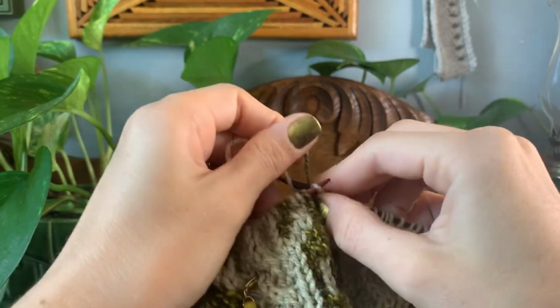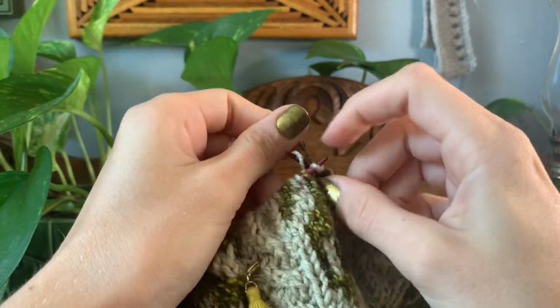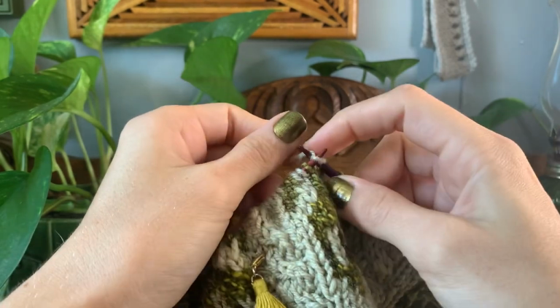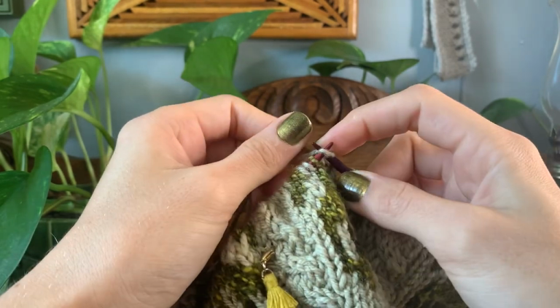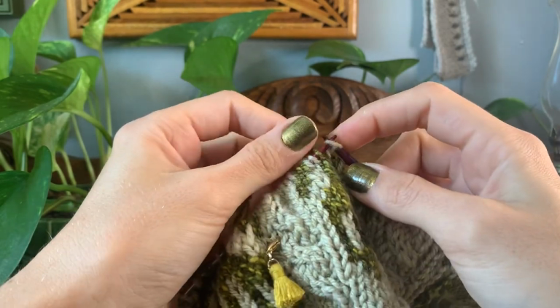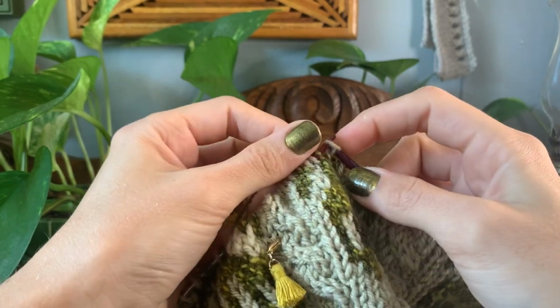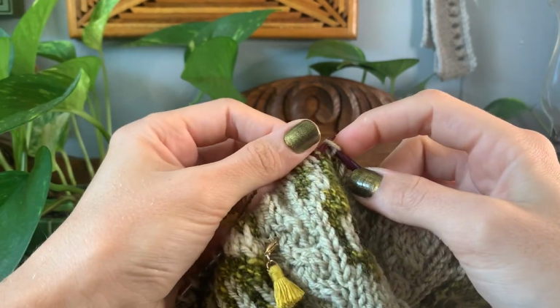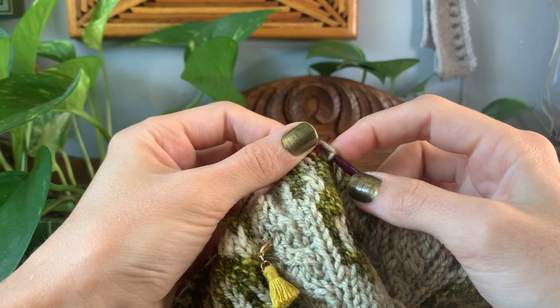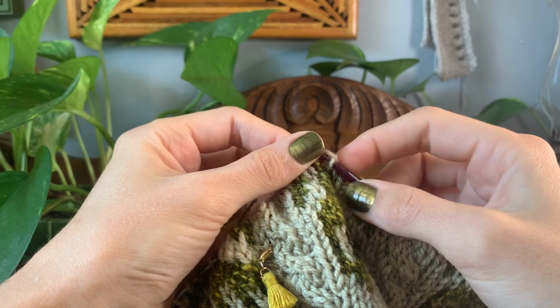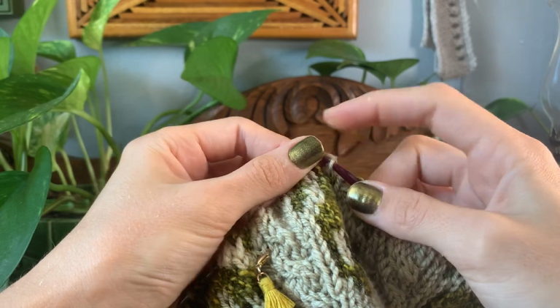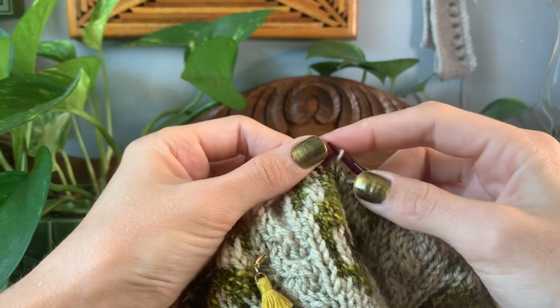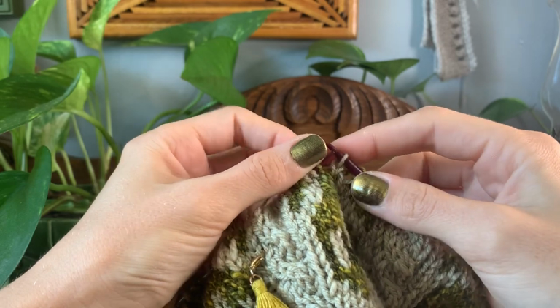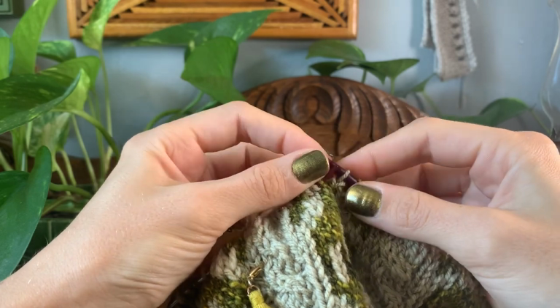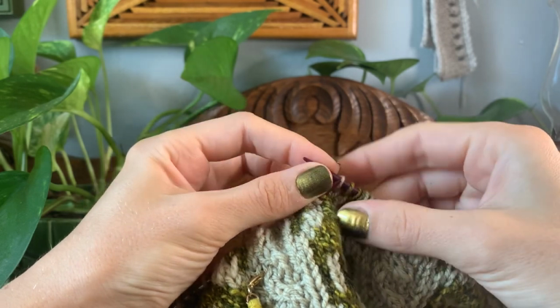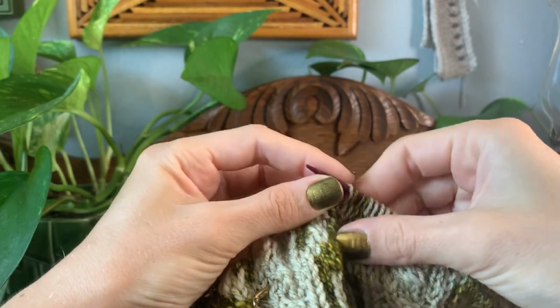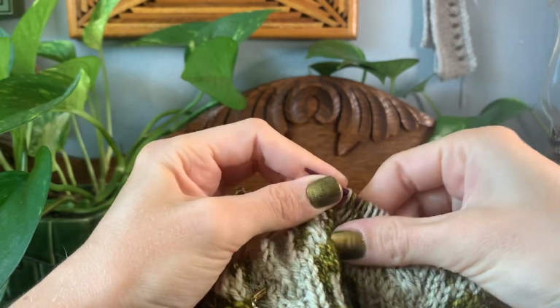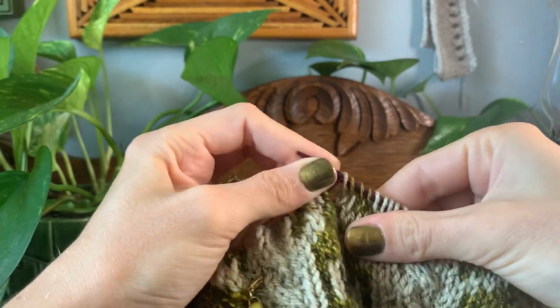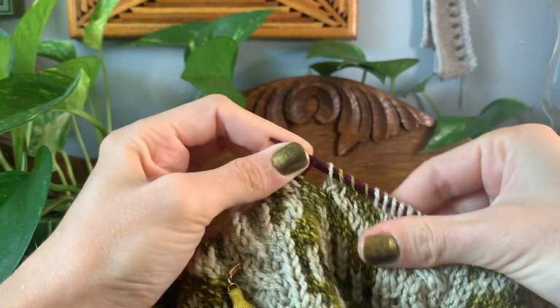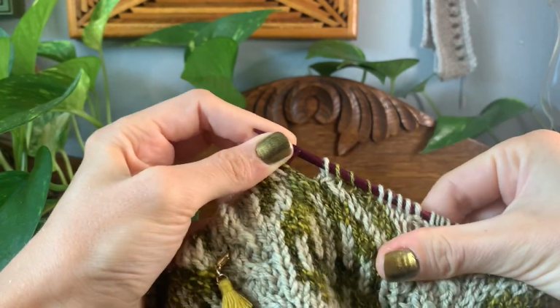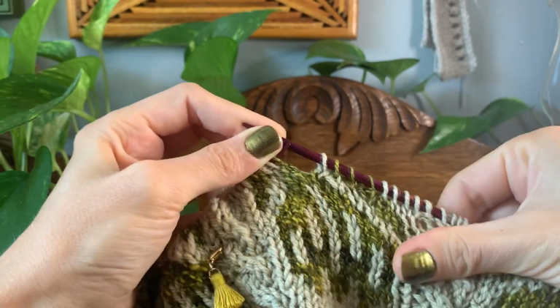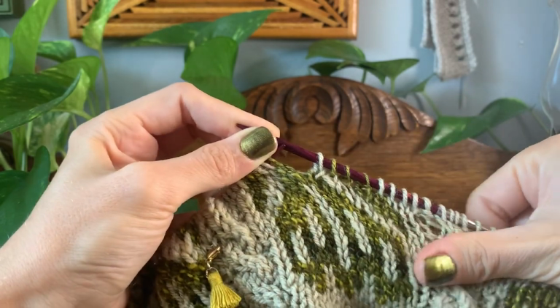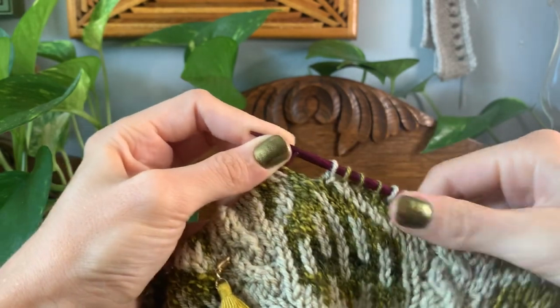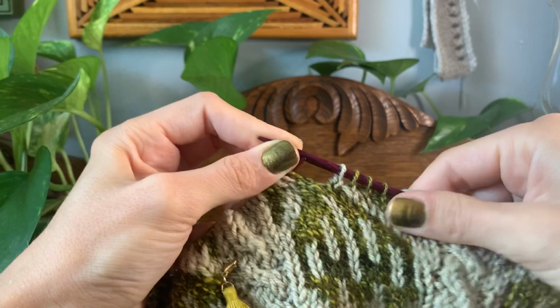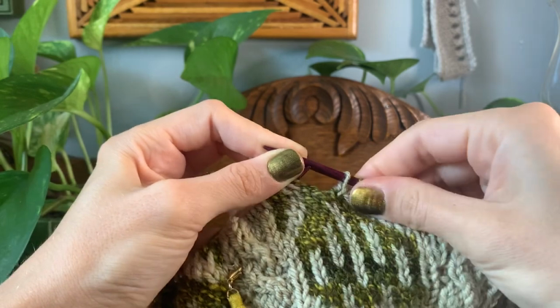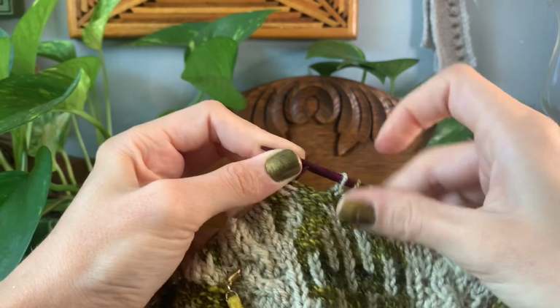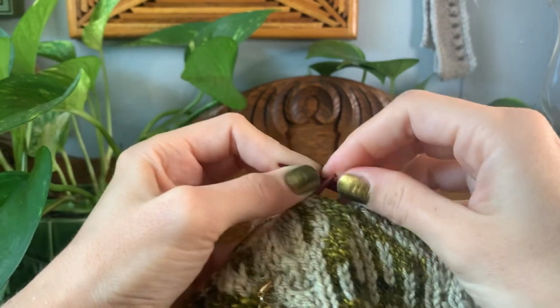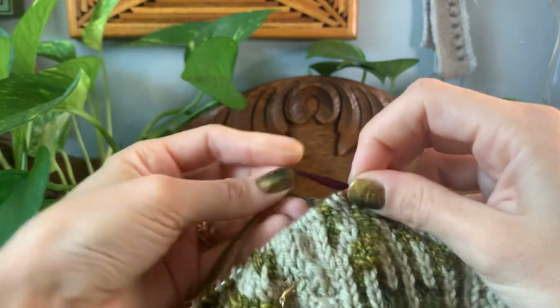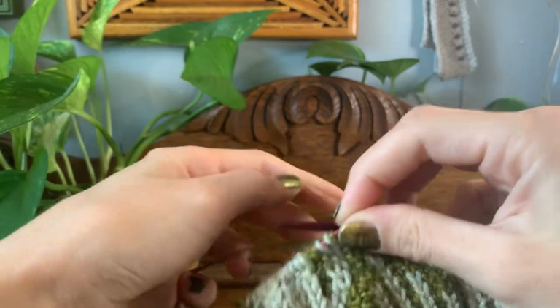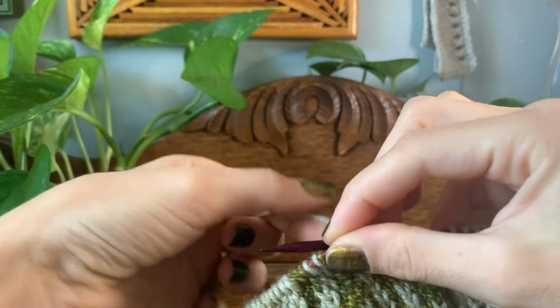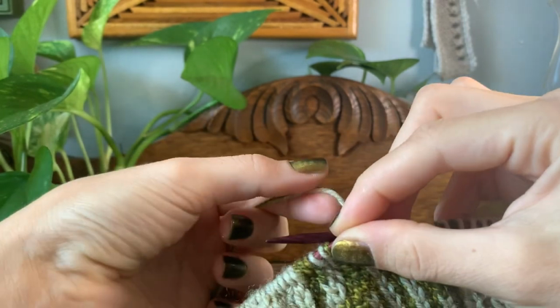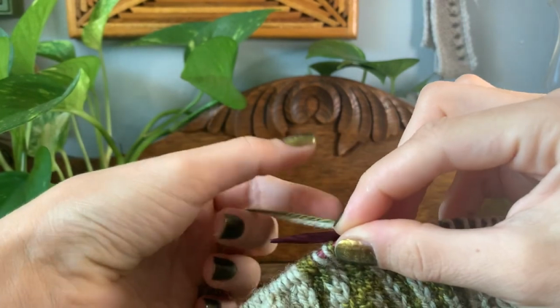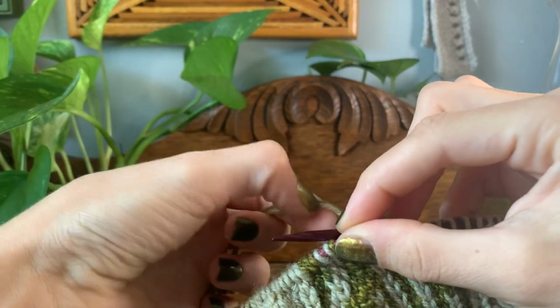Now once I pick up the first stitch of a color I haven't been working, I will then stretch my work back out so that my floats are nice and evenly spread.